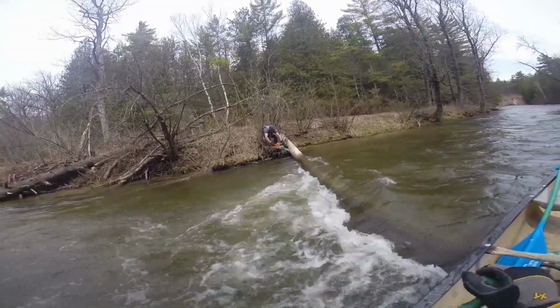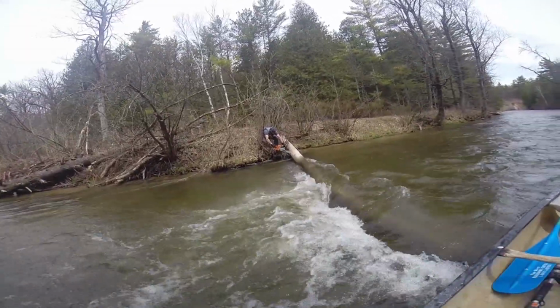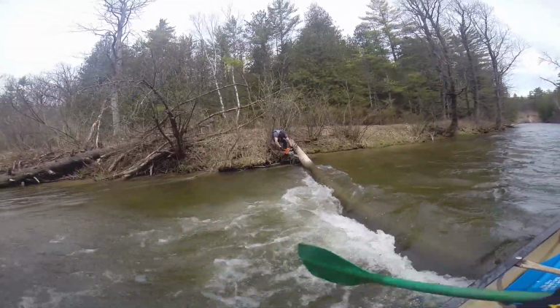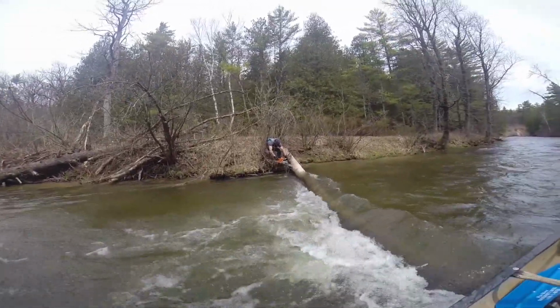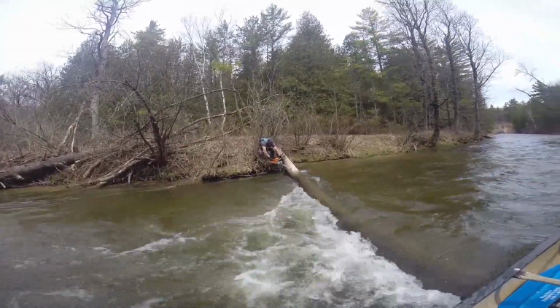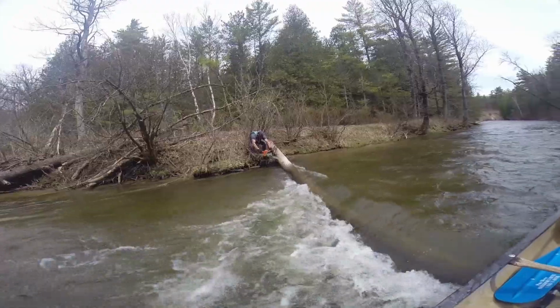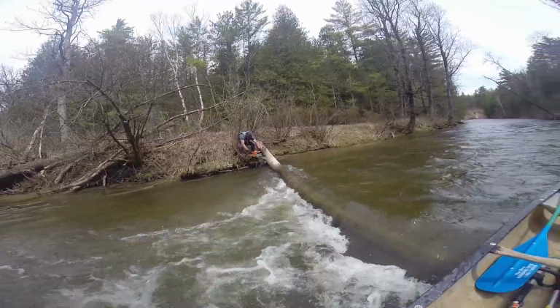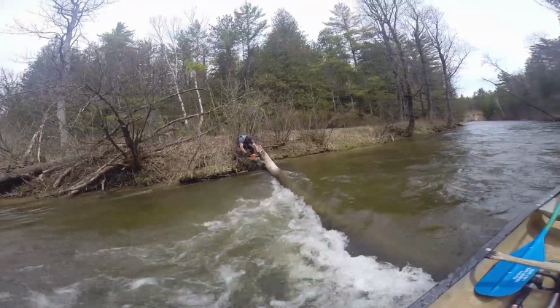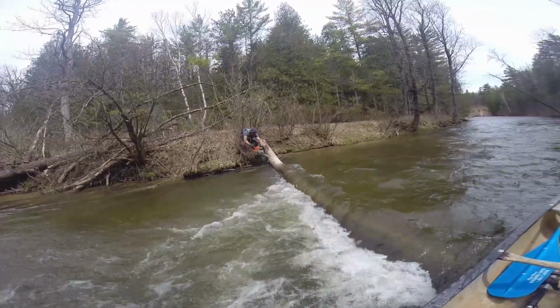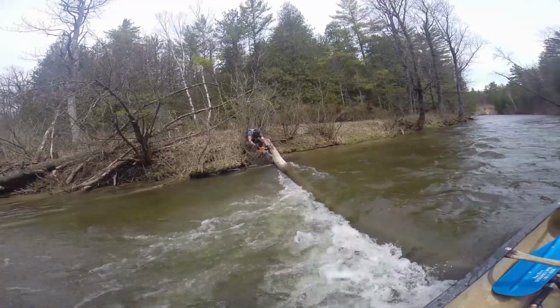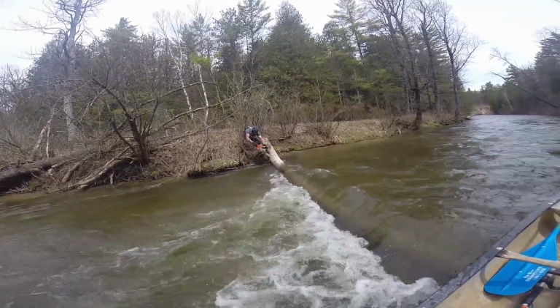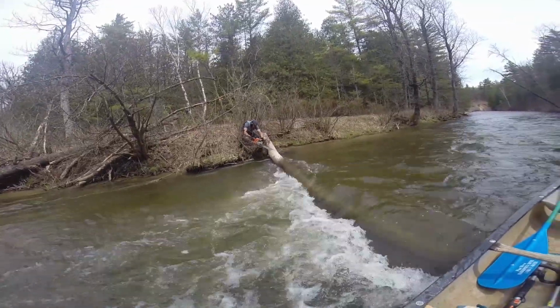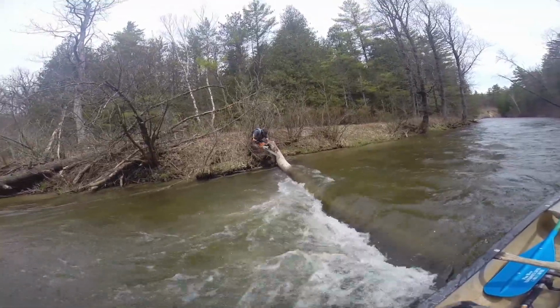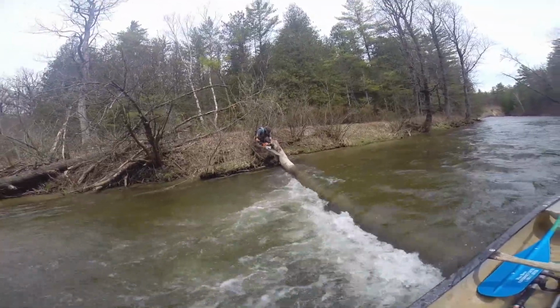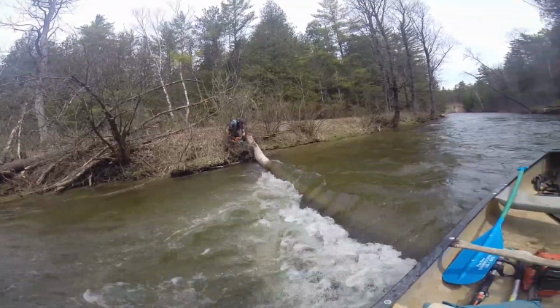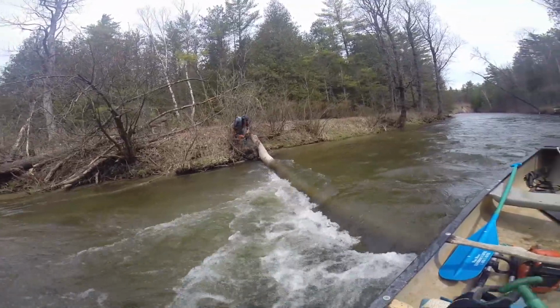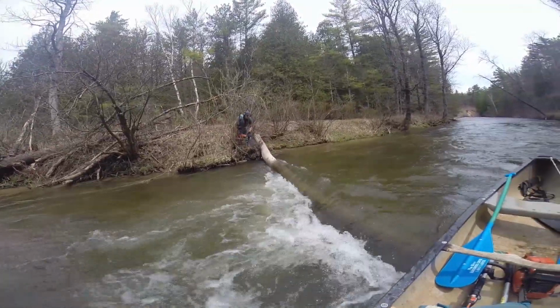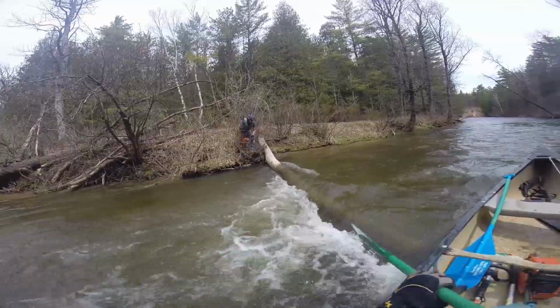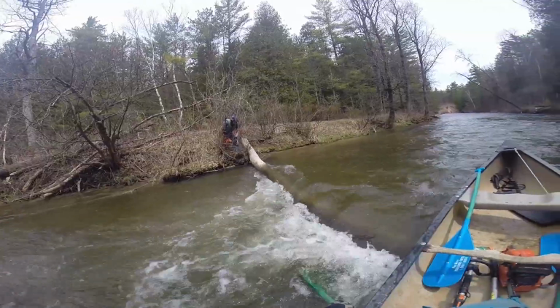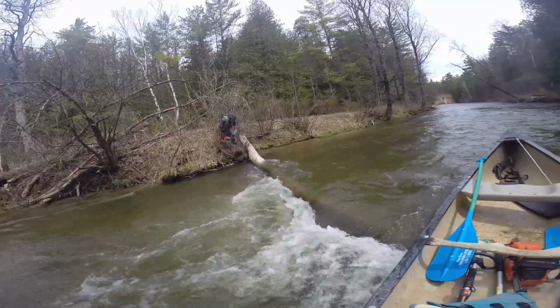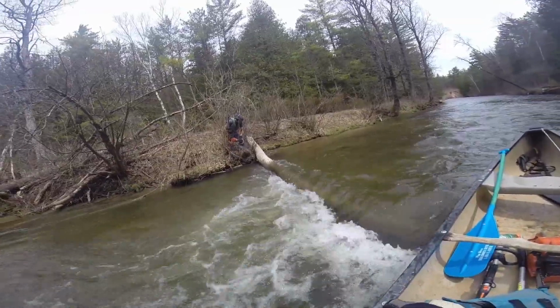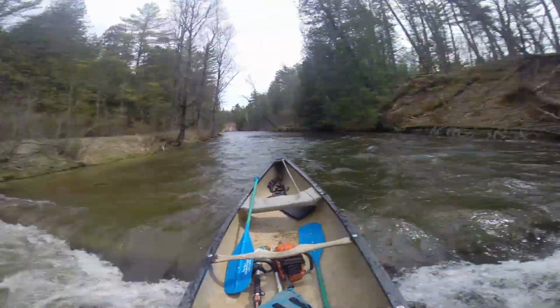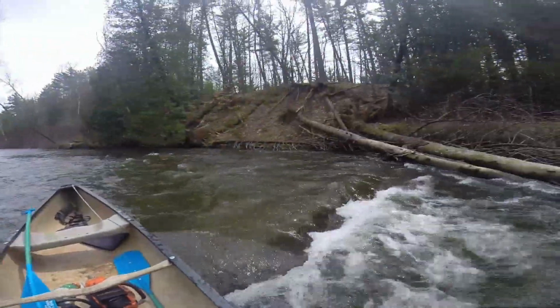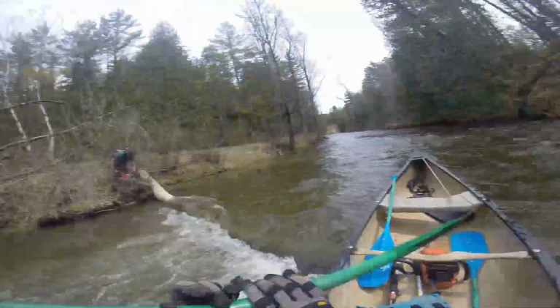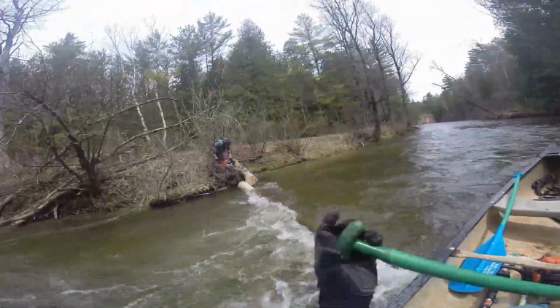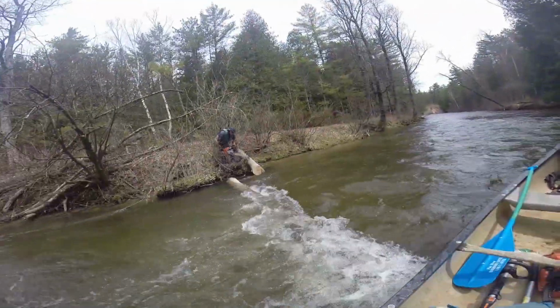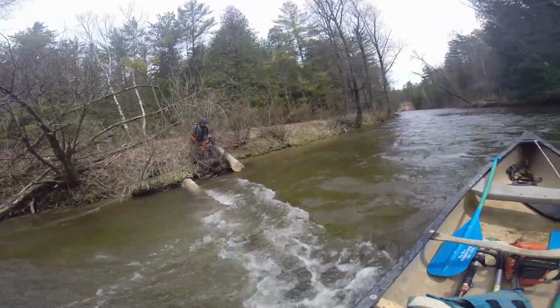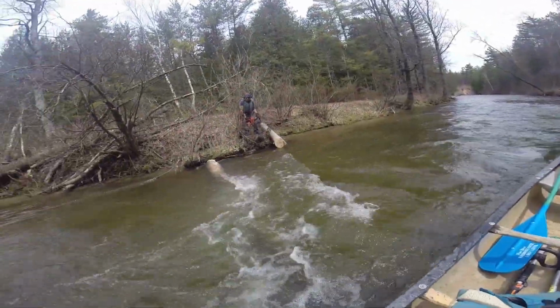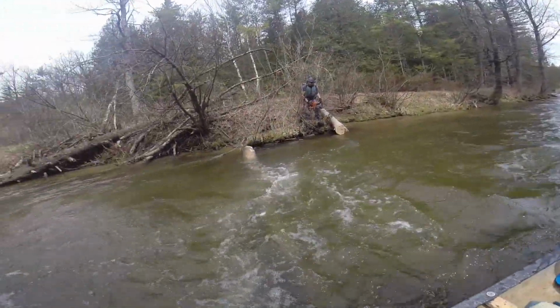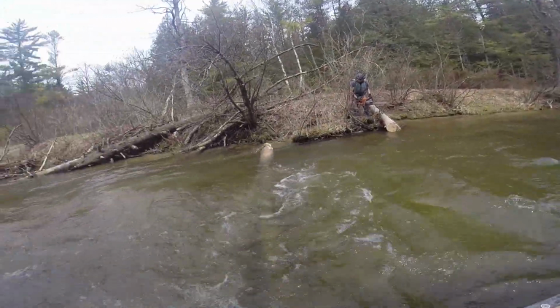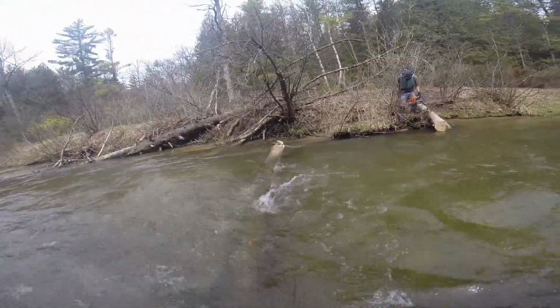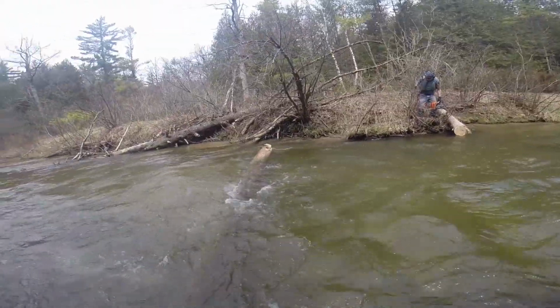That bouncing makes it a real risk to get your bar pinched. You can see it's working its way up through — there's a lot of pressure from bank to bank — but it does release, and that's the way it goes.